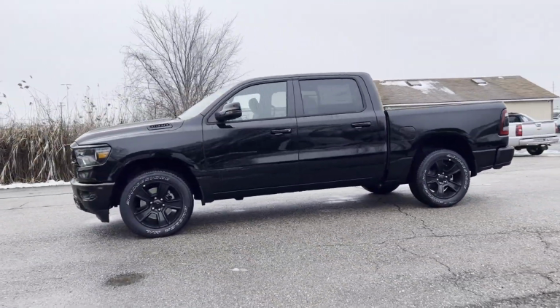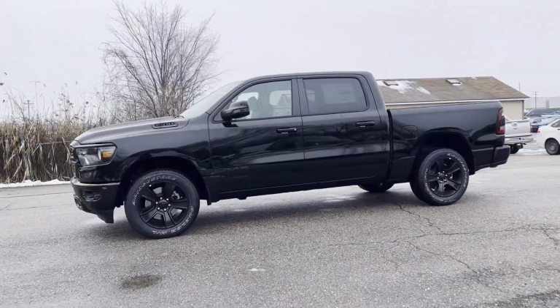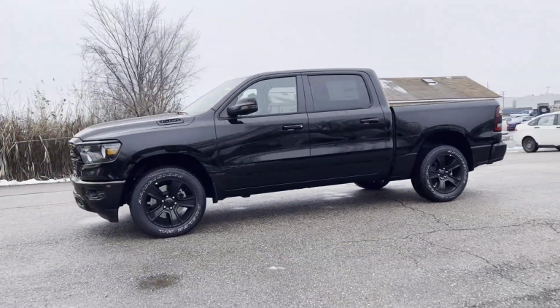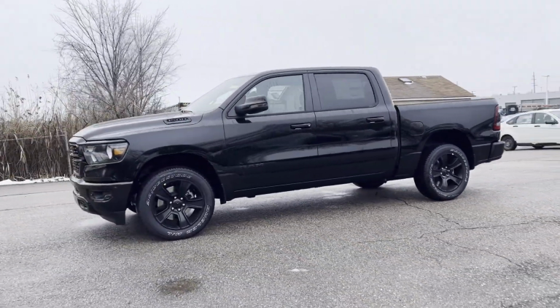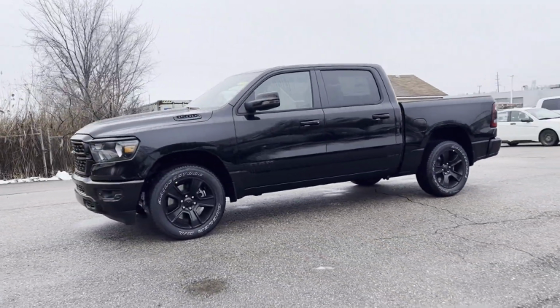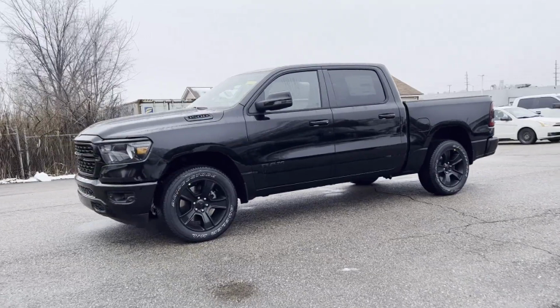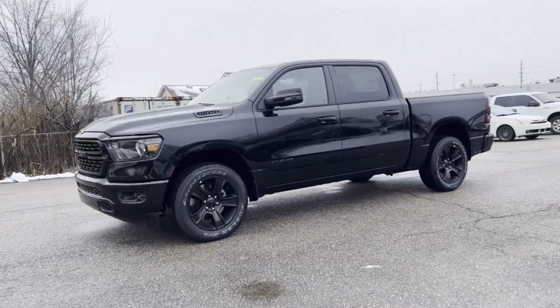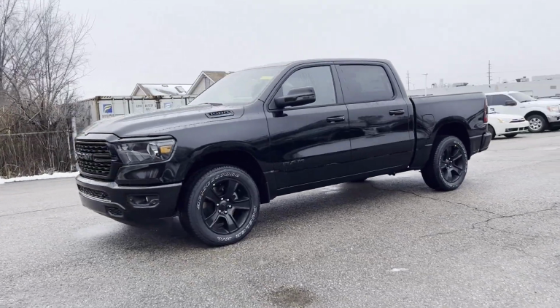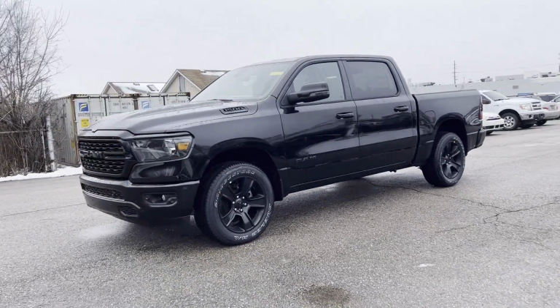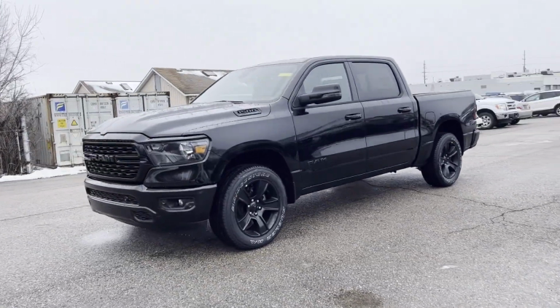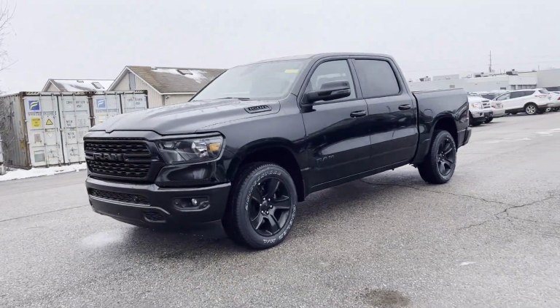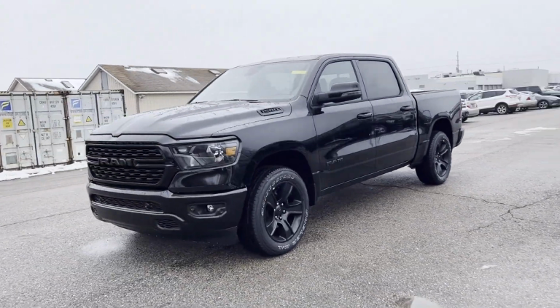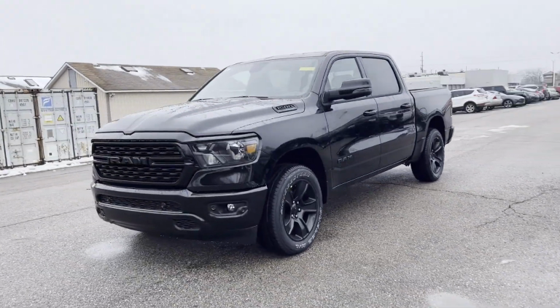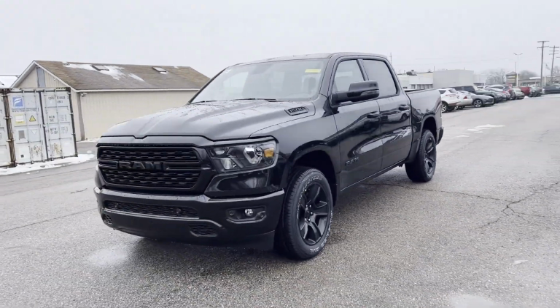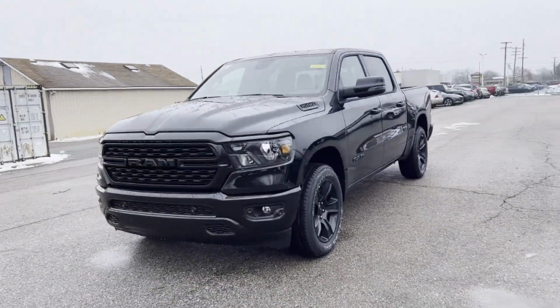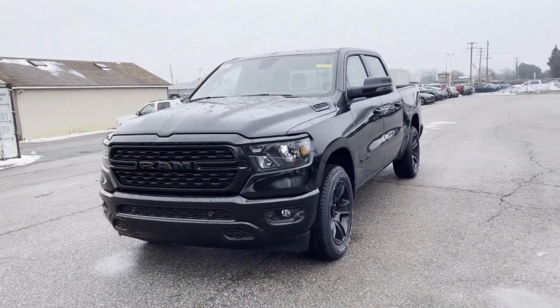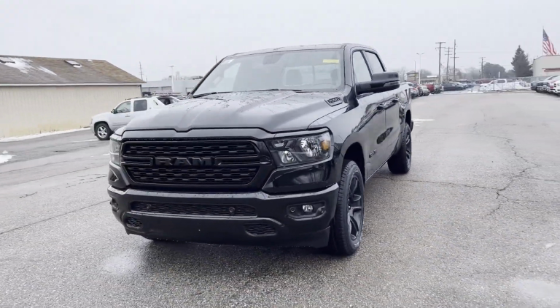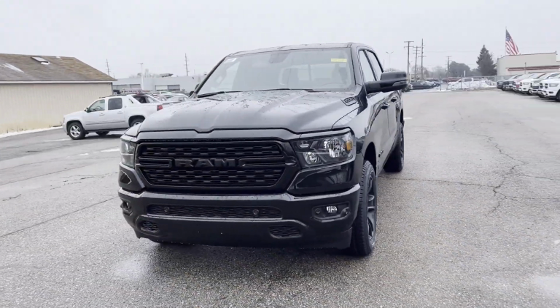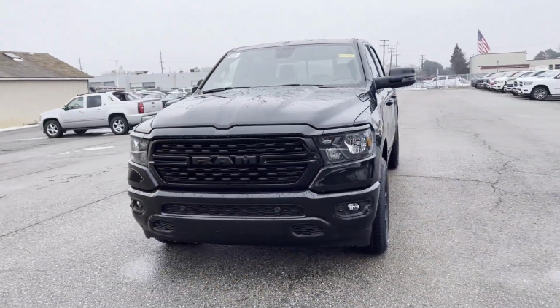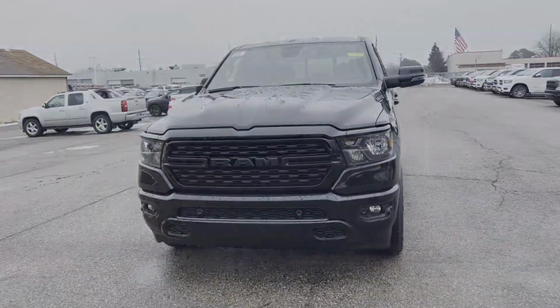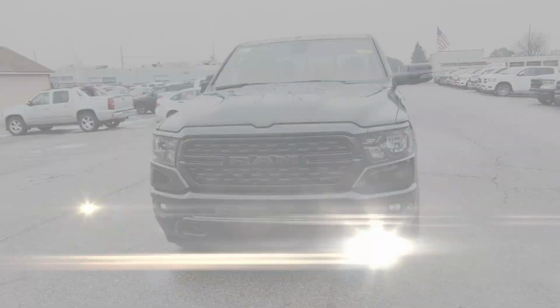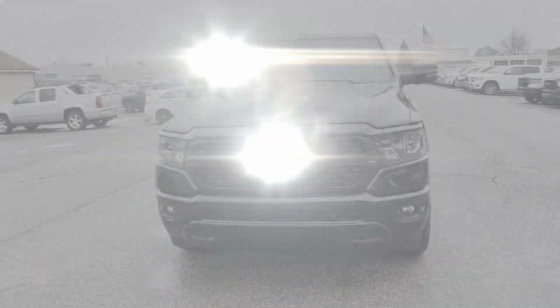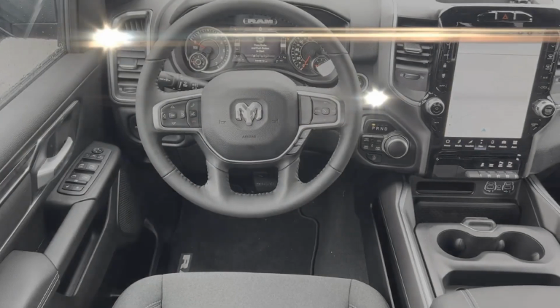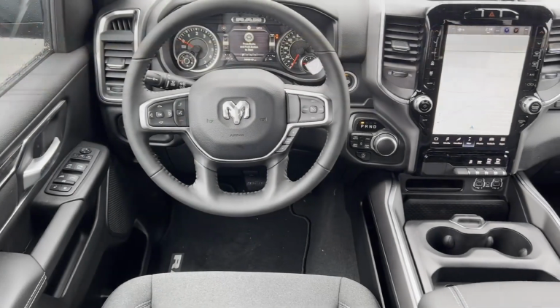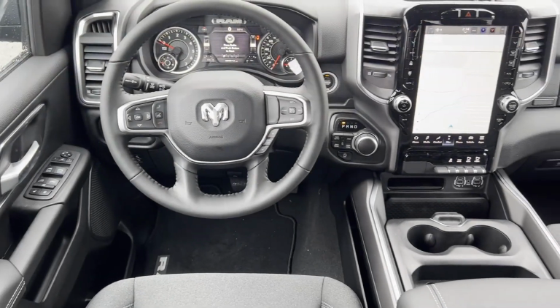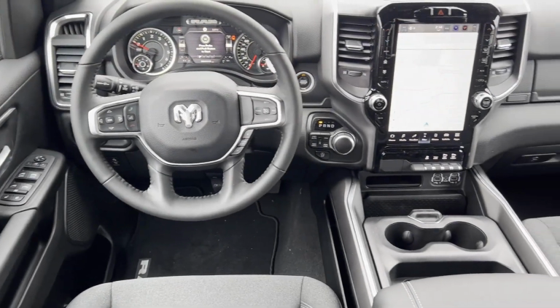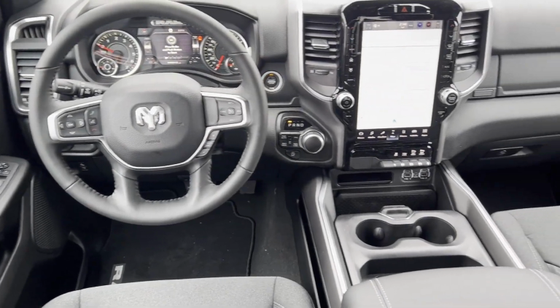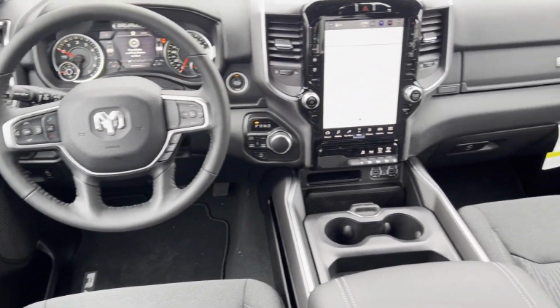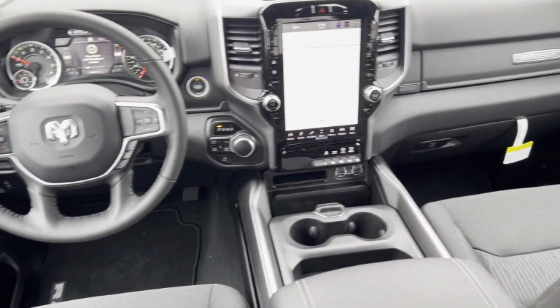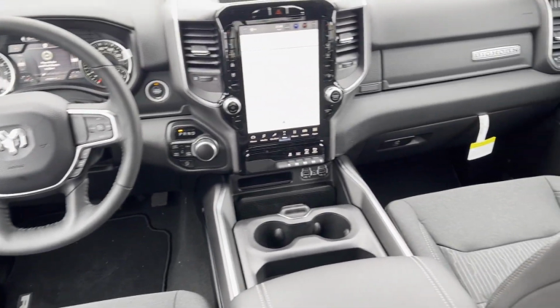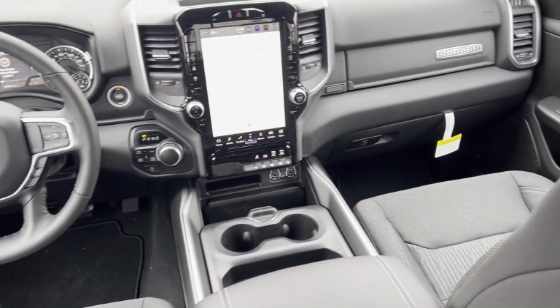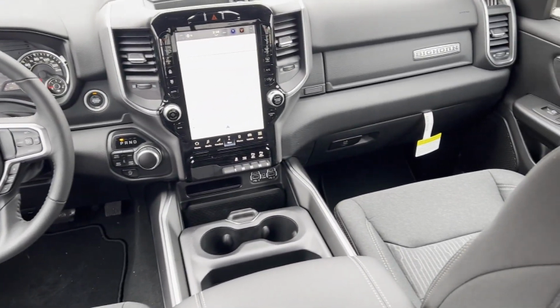steering wheel audio controls, engine immobilizer, automatic headlights, auxiliary input, leather-wrapped steering wheel, stability control.